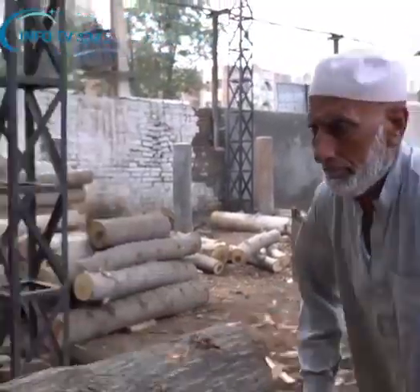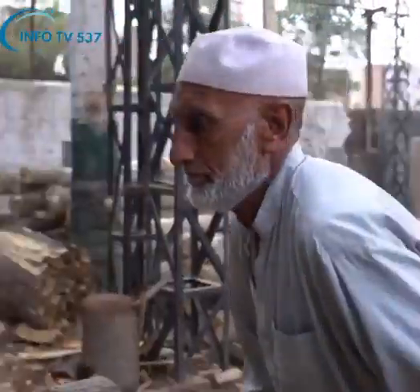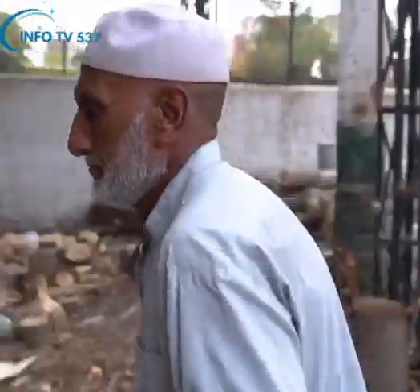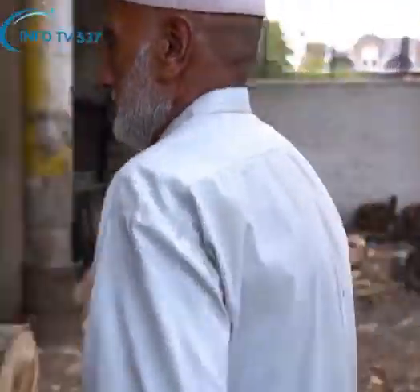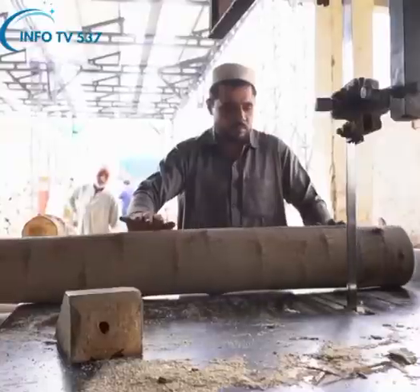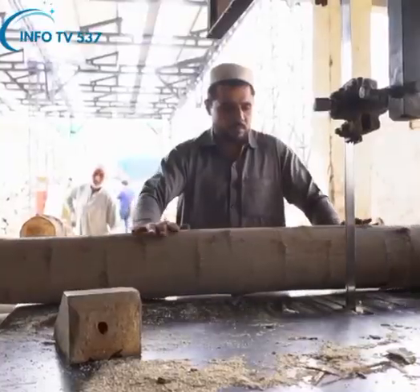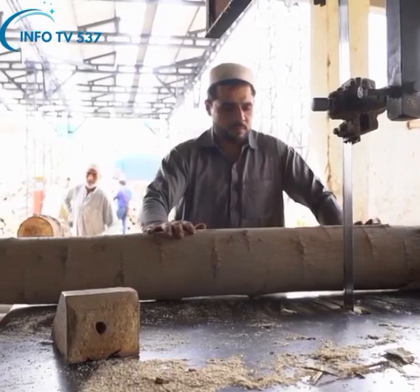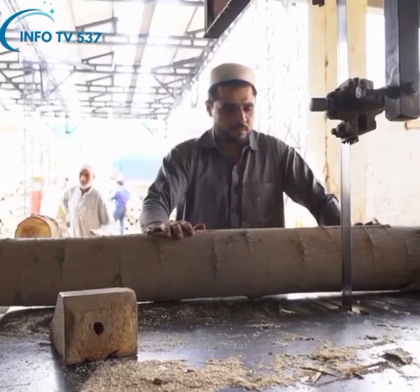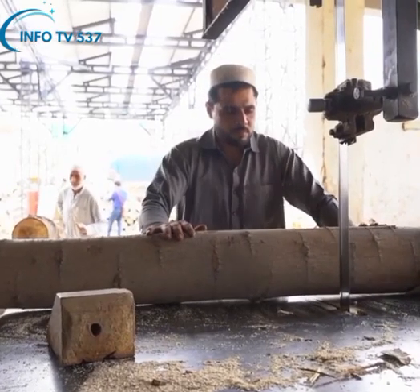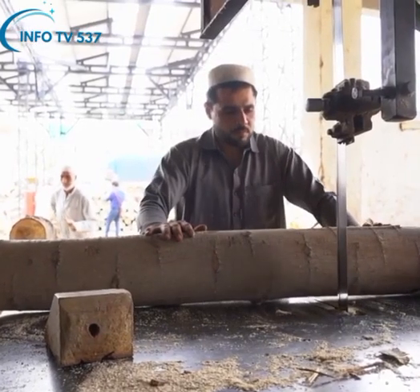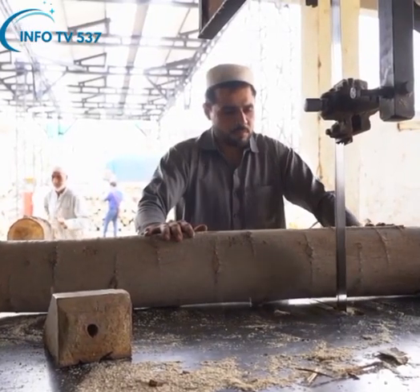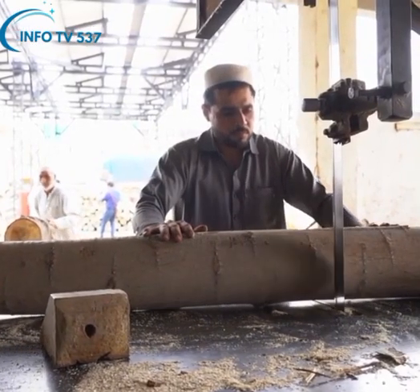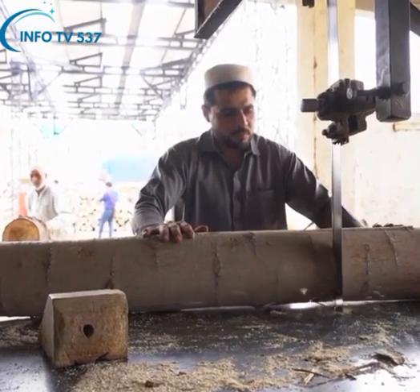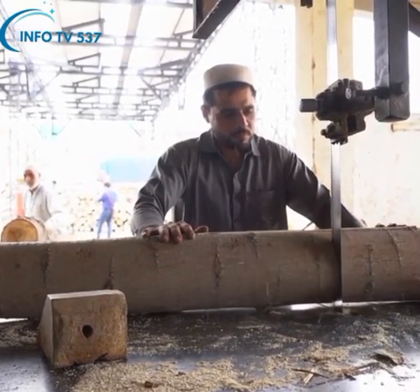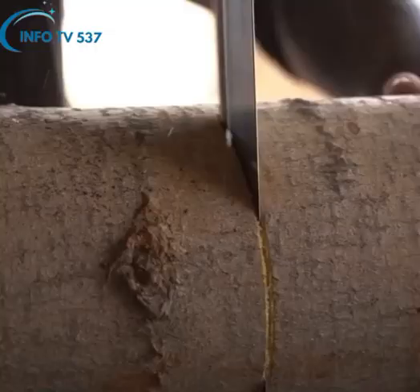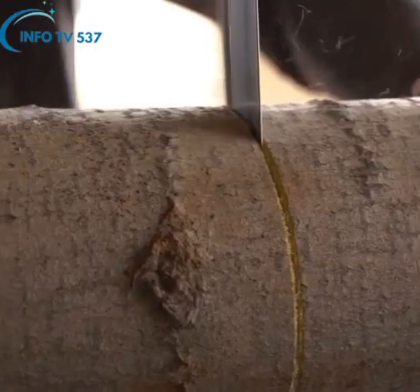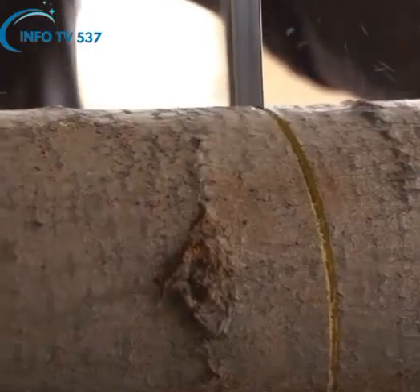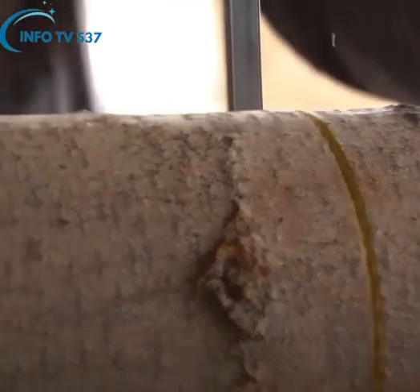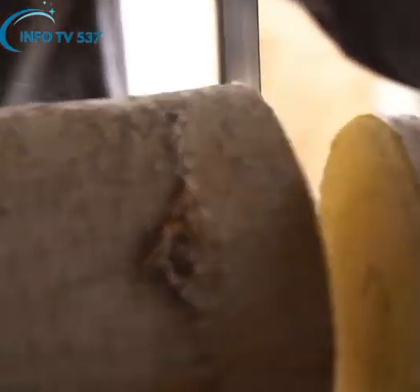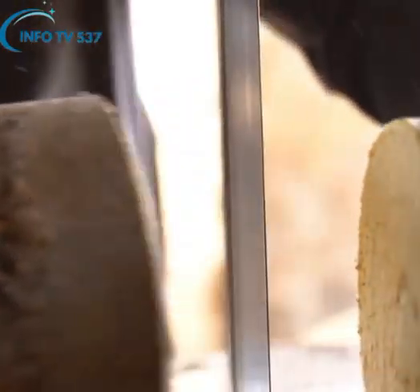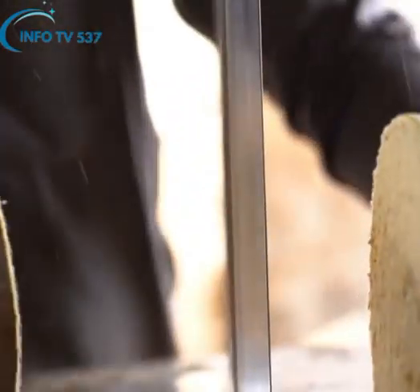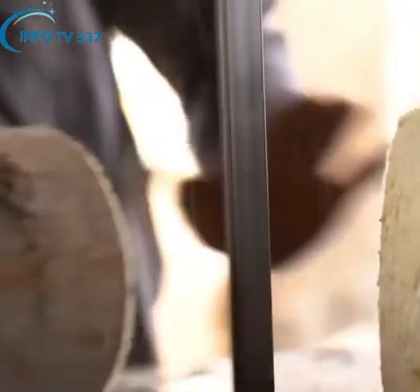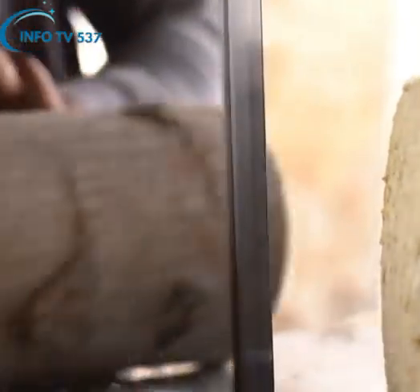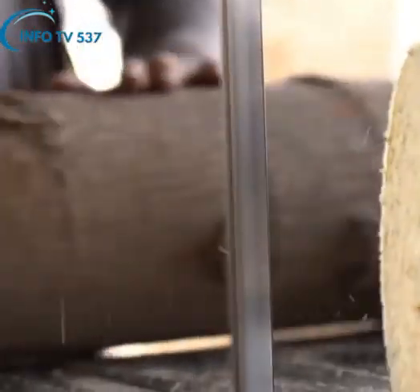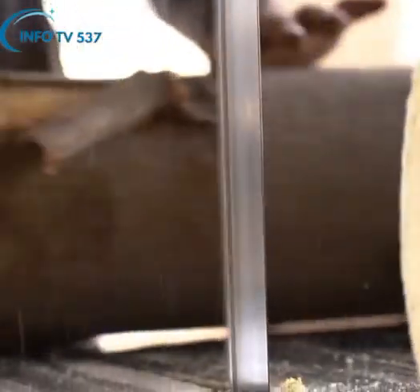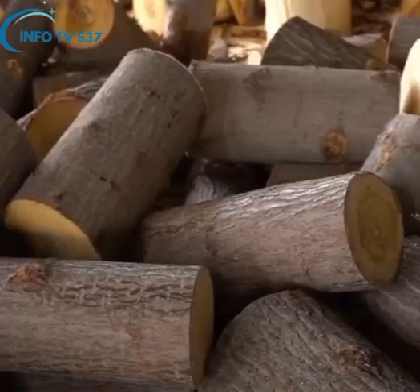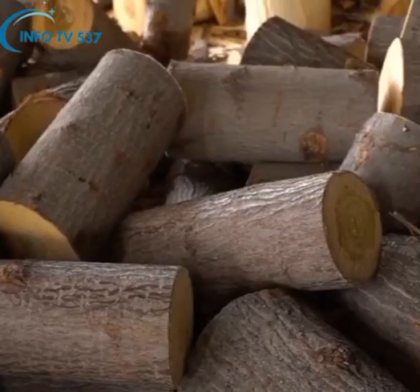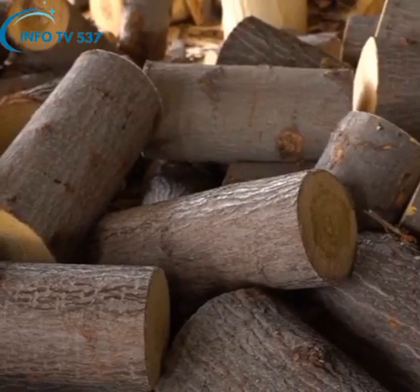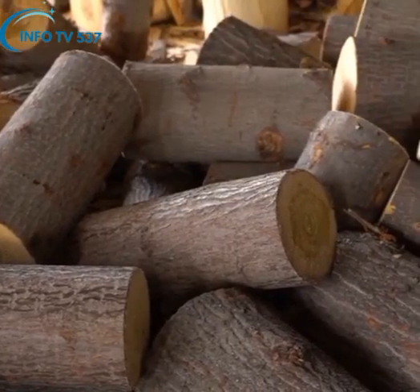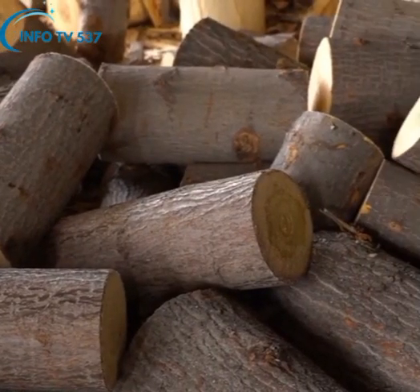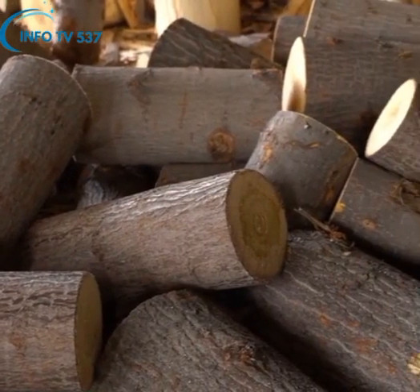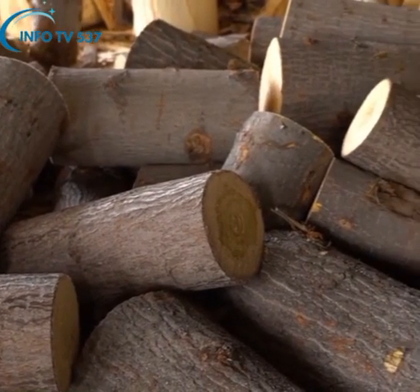Logs from fresh wood are first cut into specific sizes by going through a cutting stage with the help of a machine saw. Craftsmen then remove the outer bark of the wood with sharp tools.